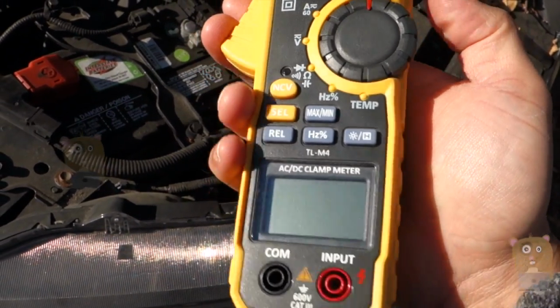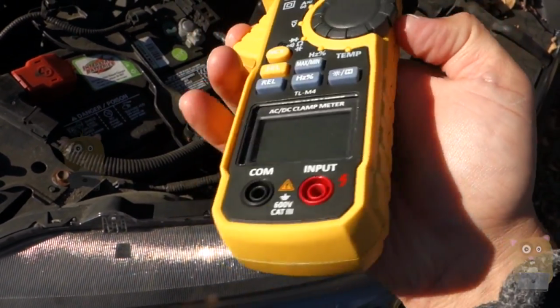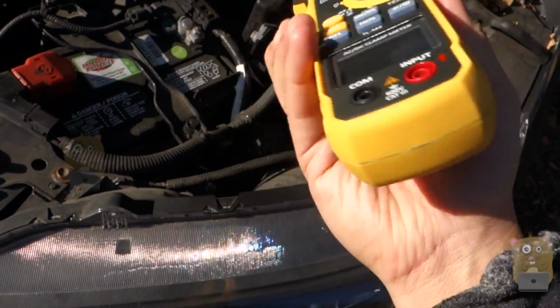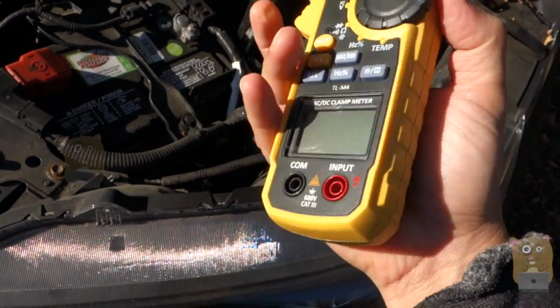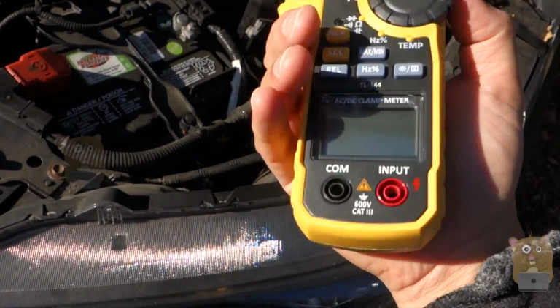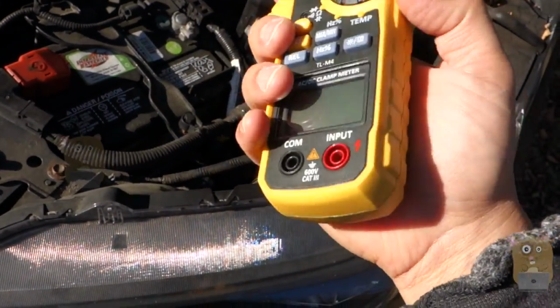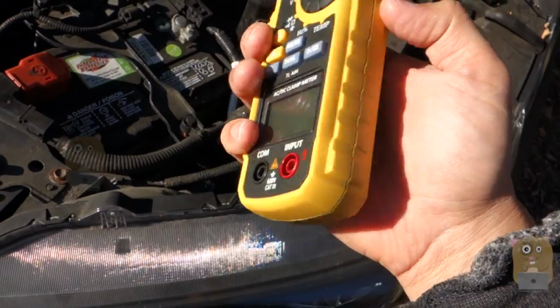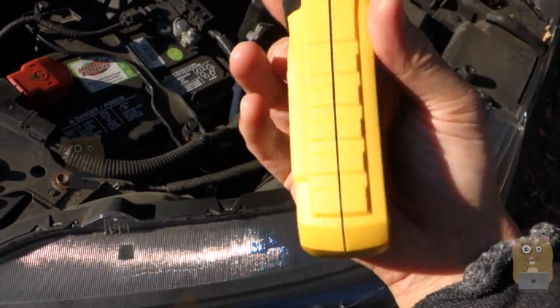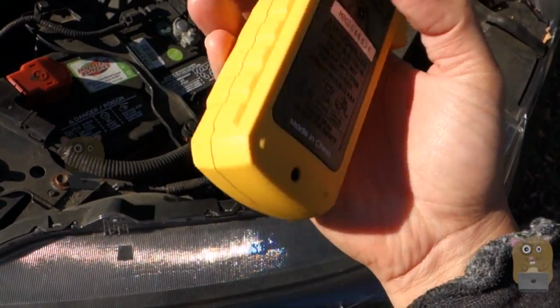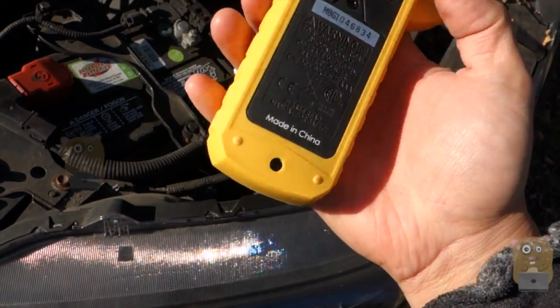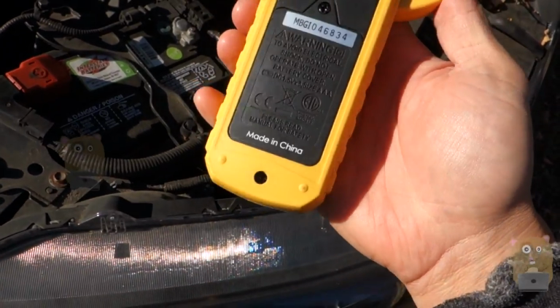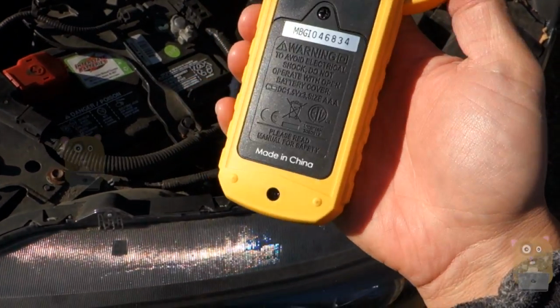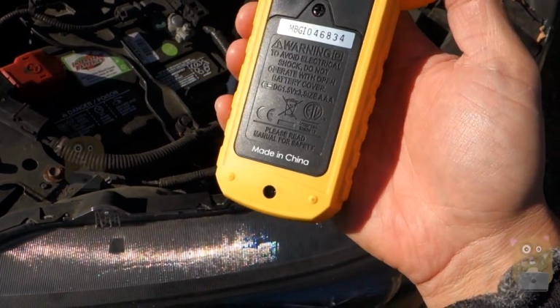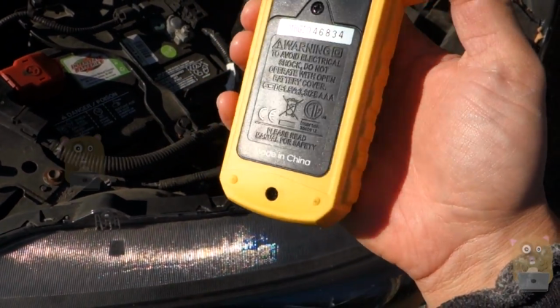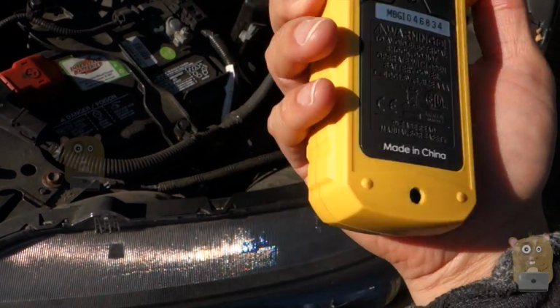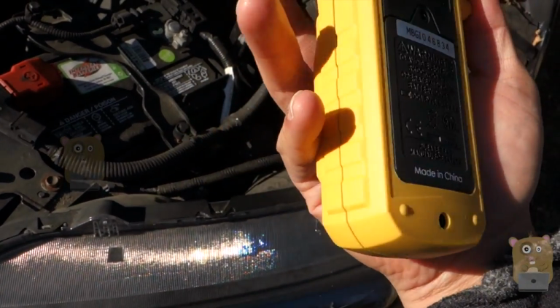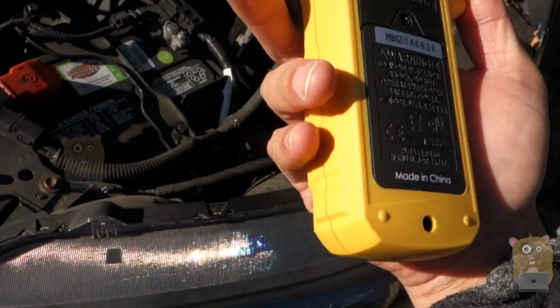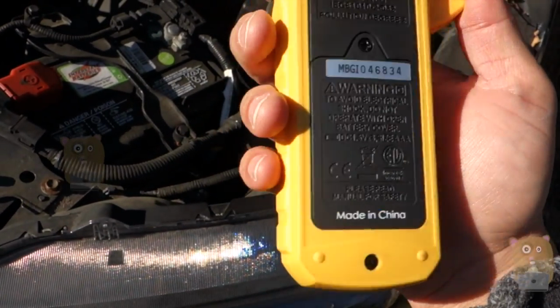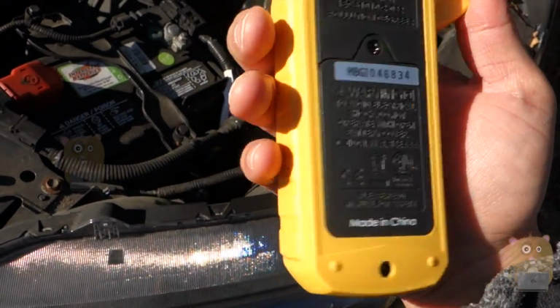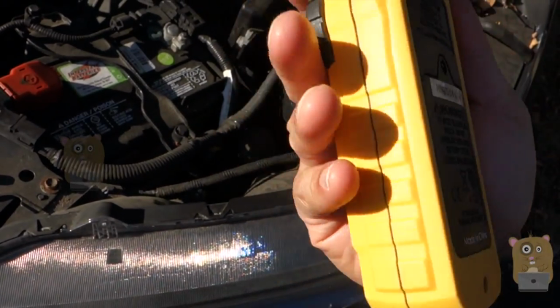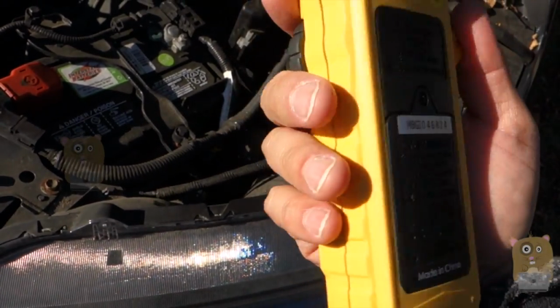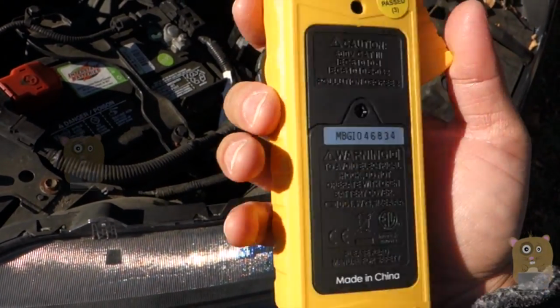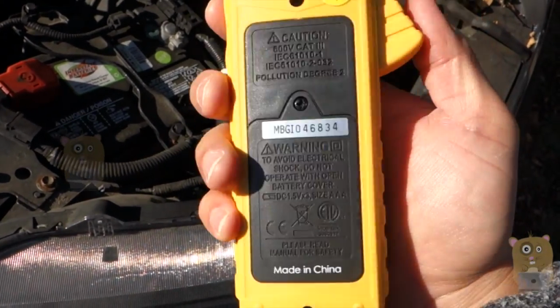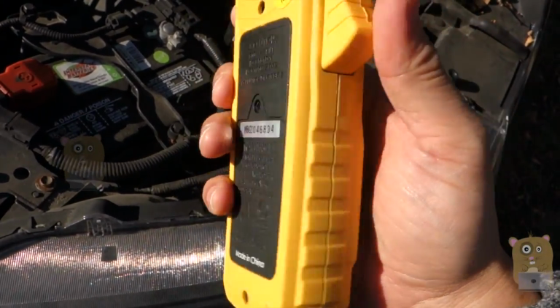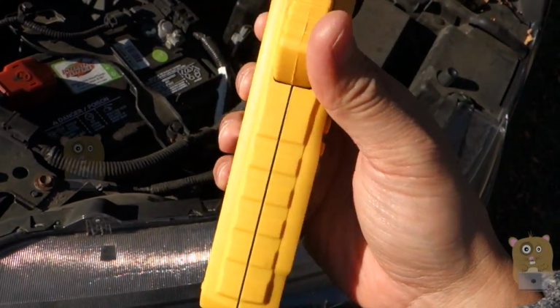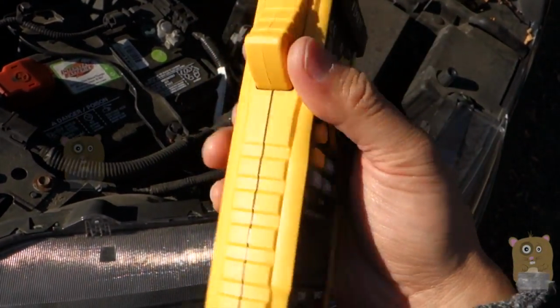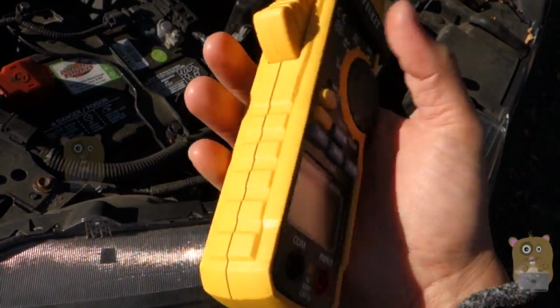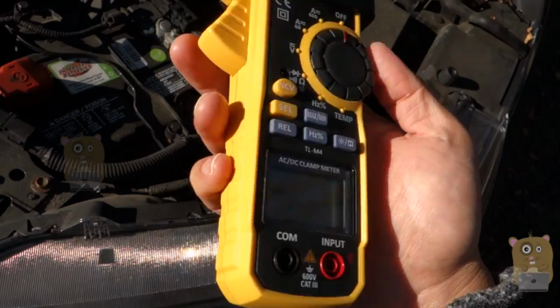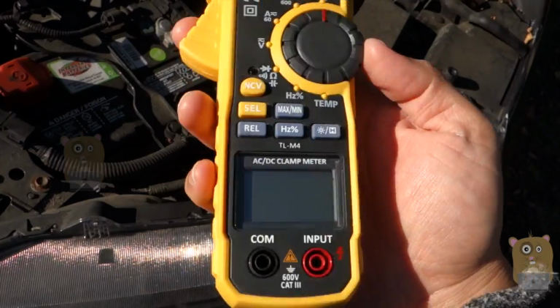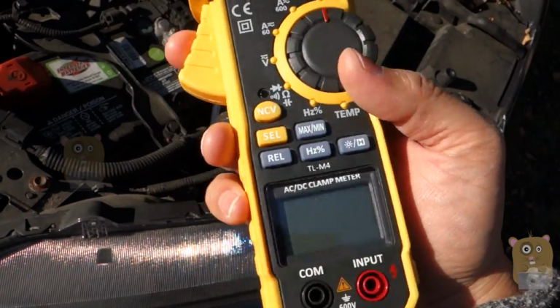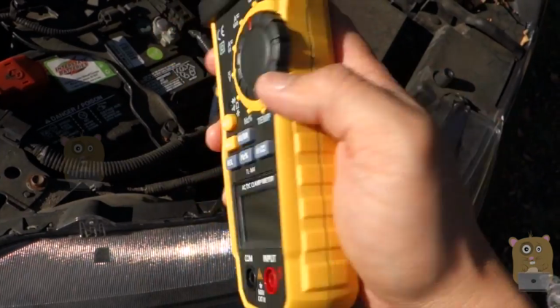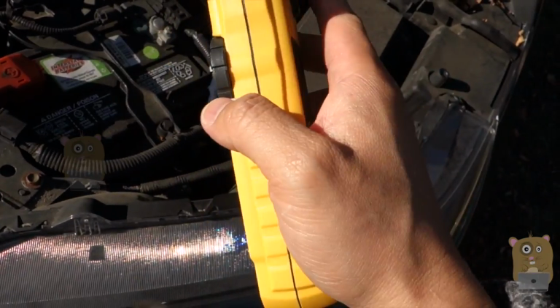One thing that this did not have was a reset to zero feature. I did not see it documented in the manual and I couldn't figure out how to do it myself.